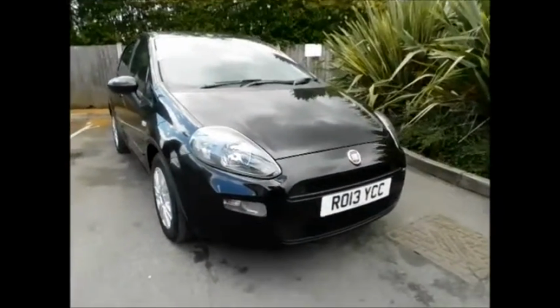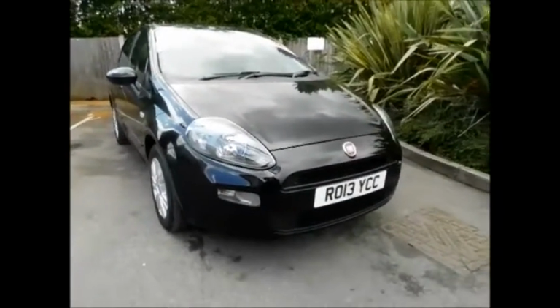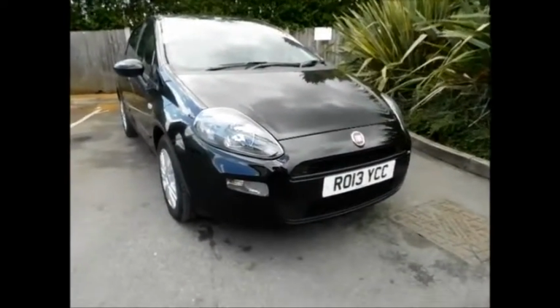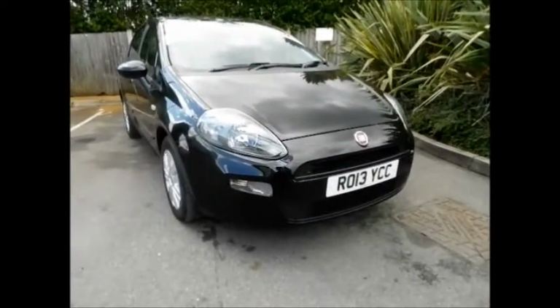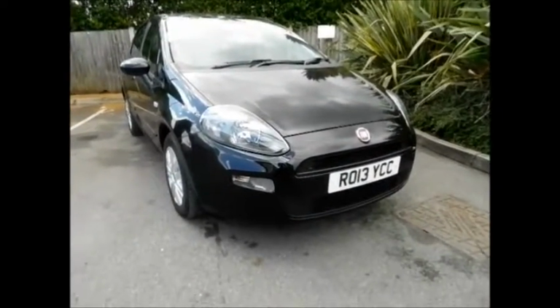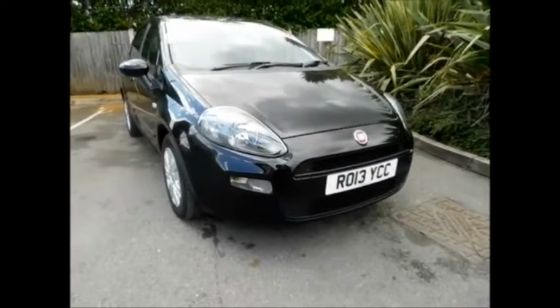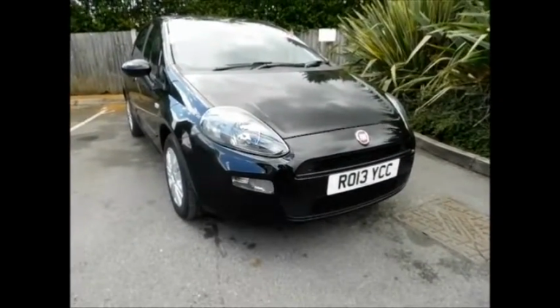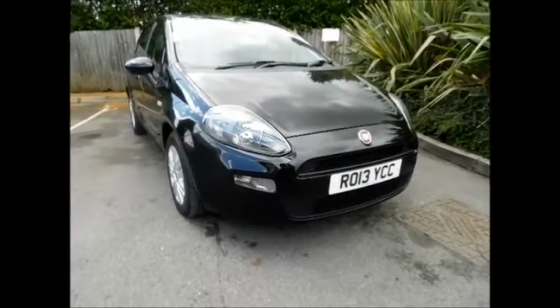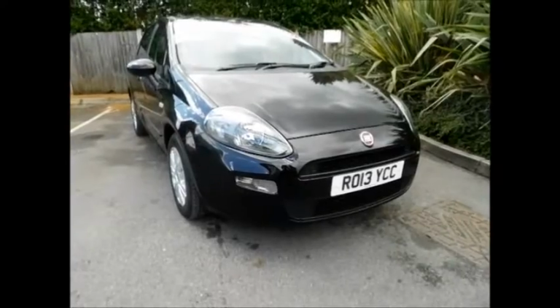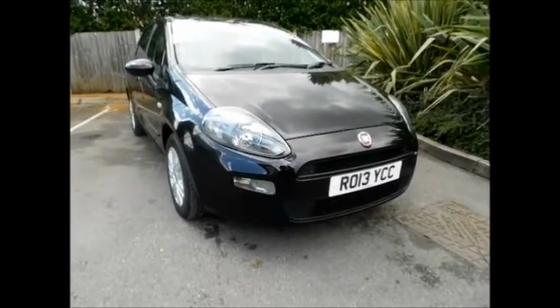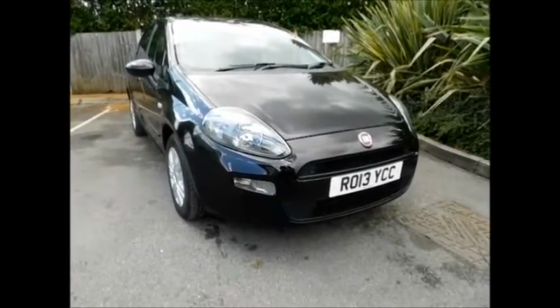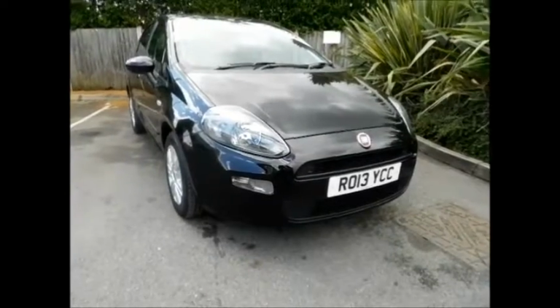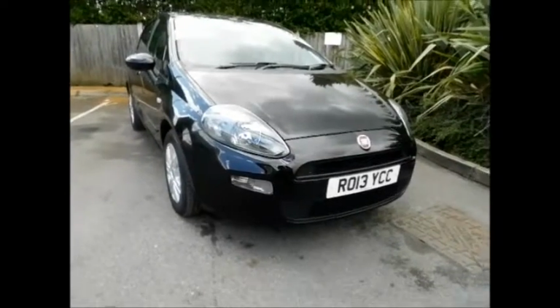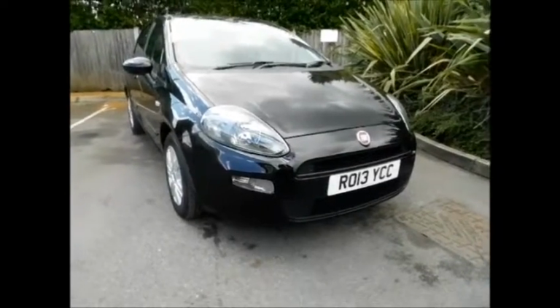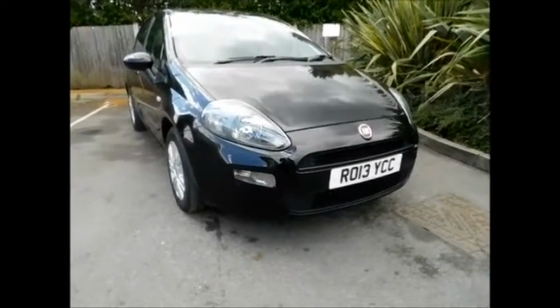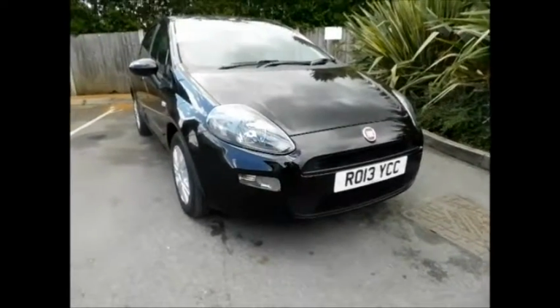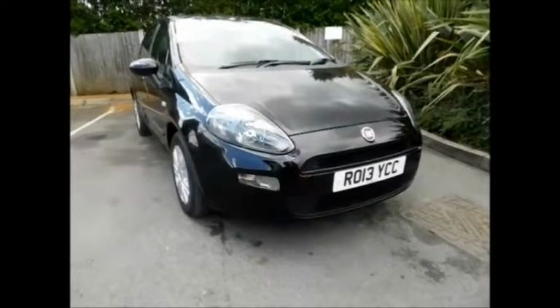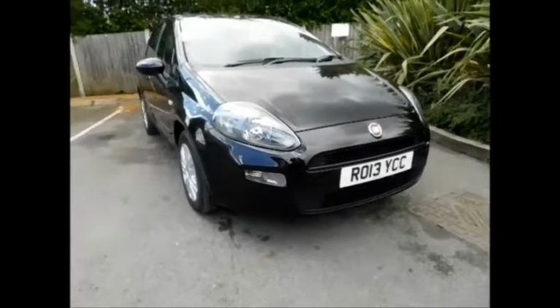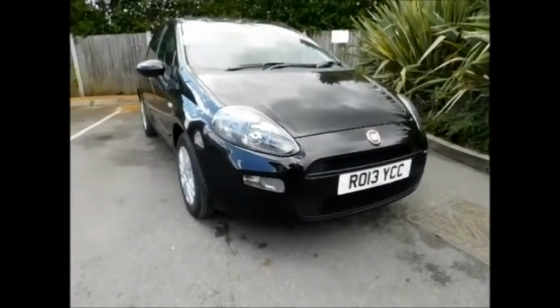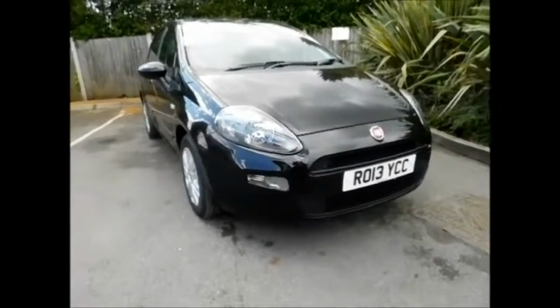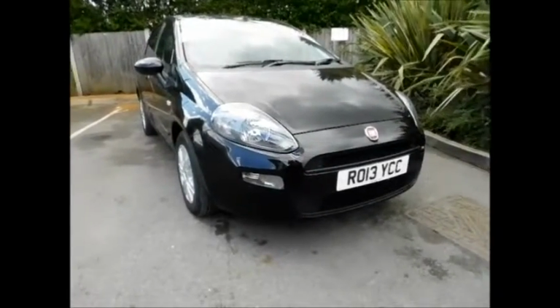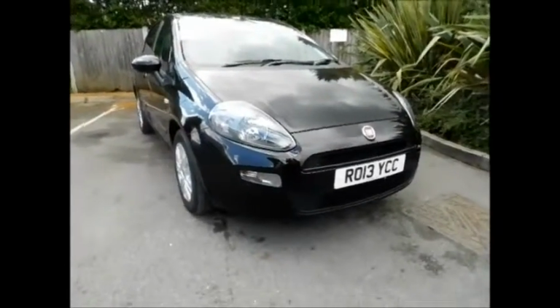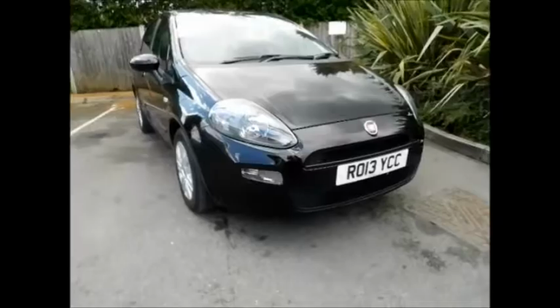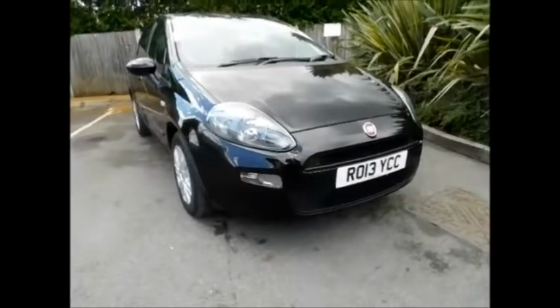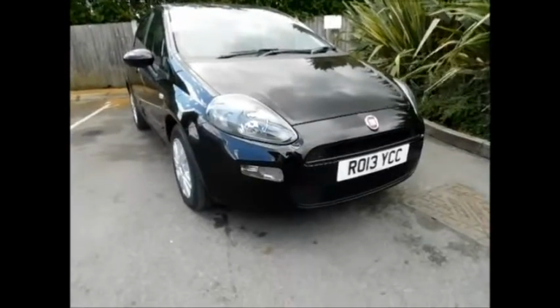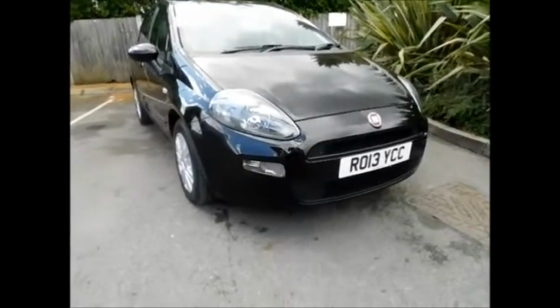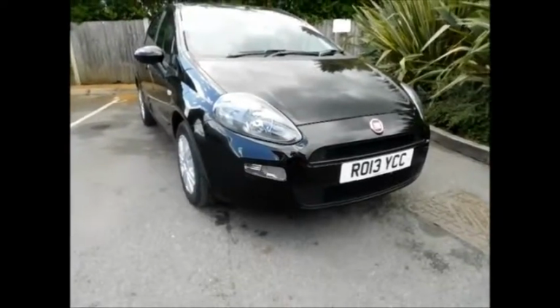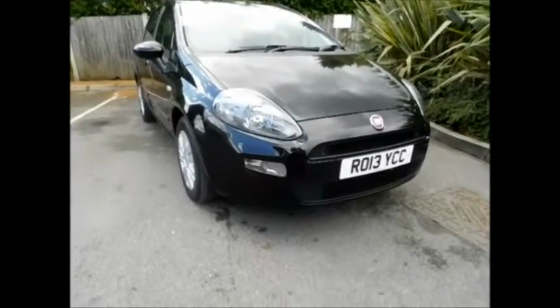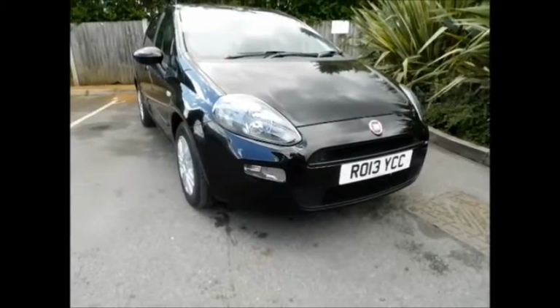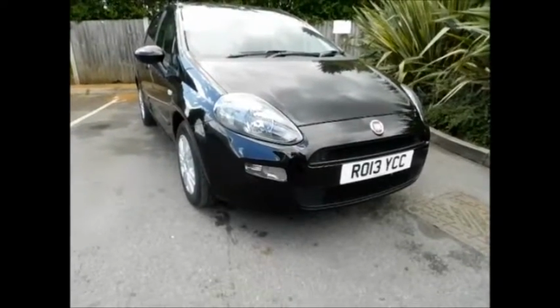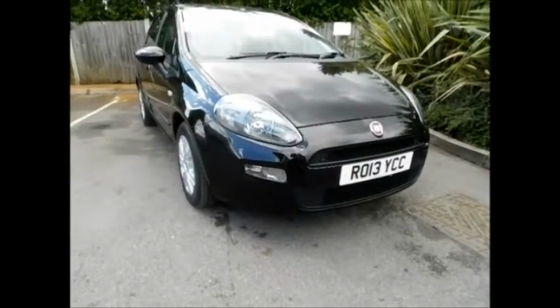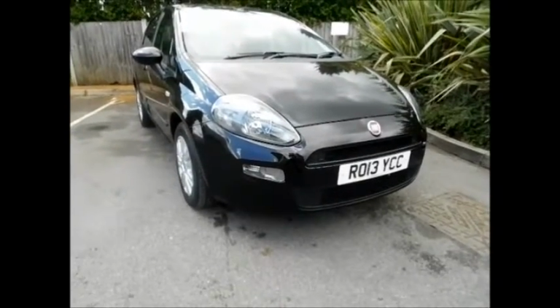This is a part-exchange vehicle and comes with a full vehicle health check and a 12-month MOT. You can now reserve this vehicle online with a £100 deposit — call our internet sales team to arrange a convenient appointment for you.